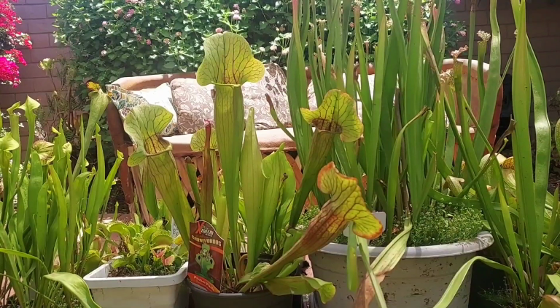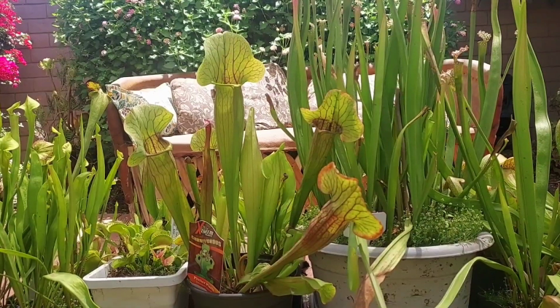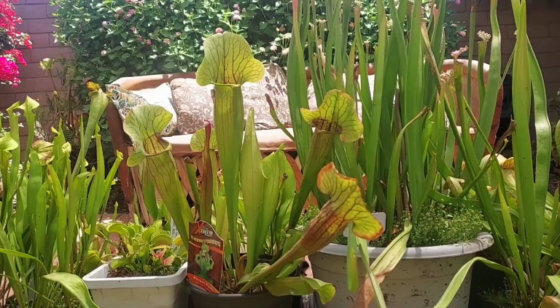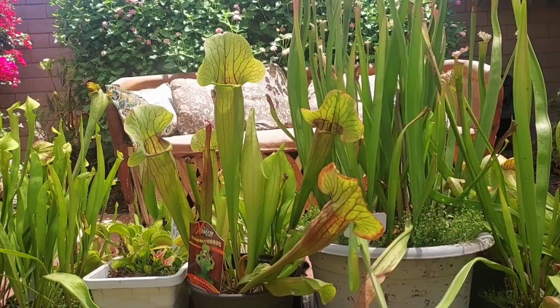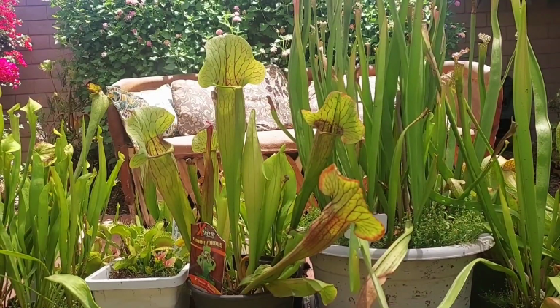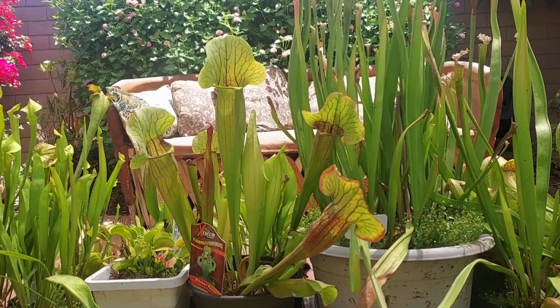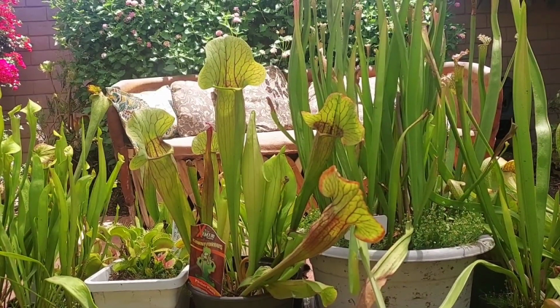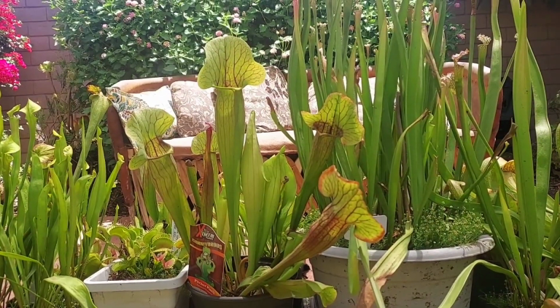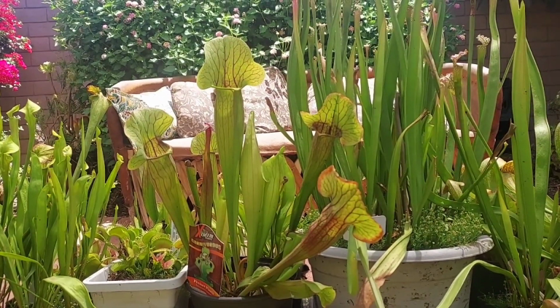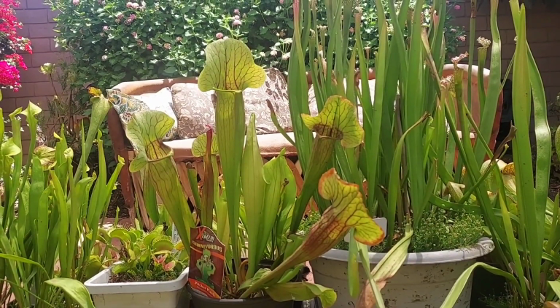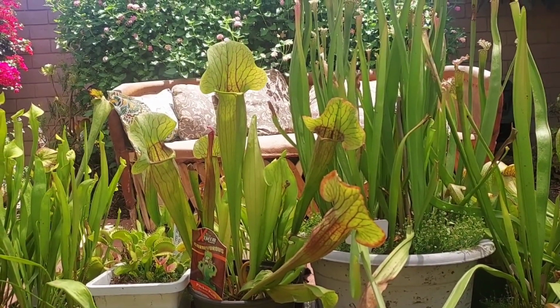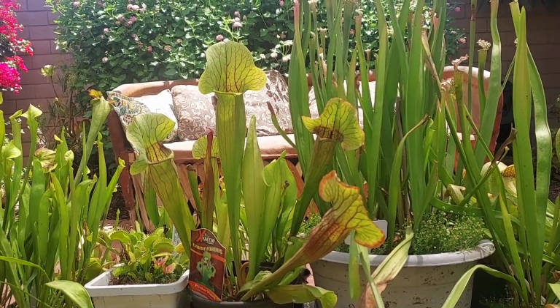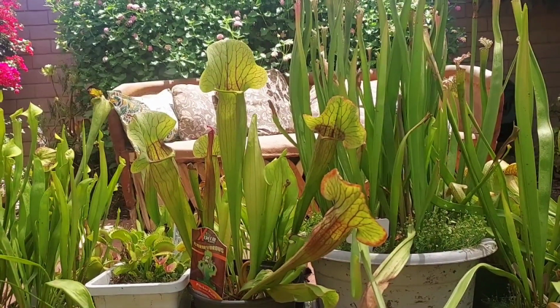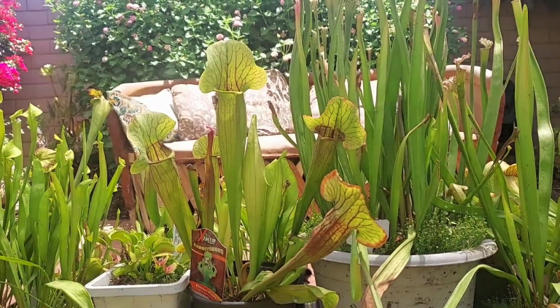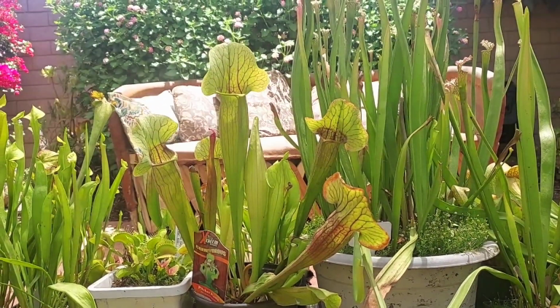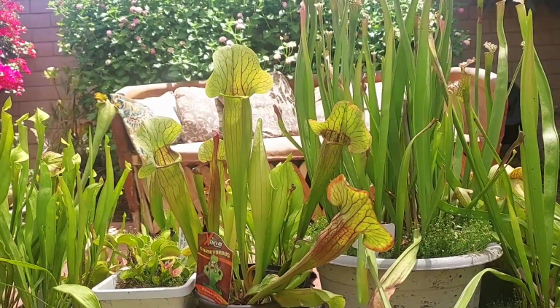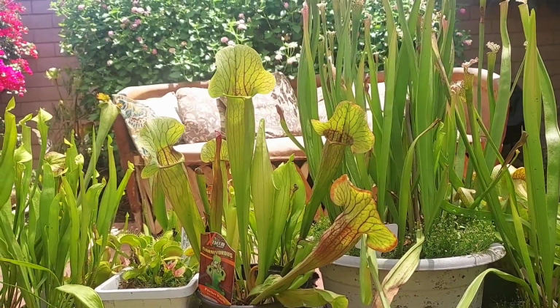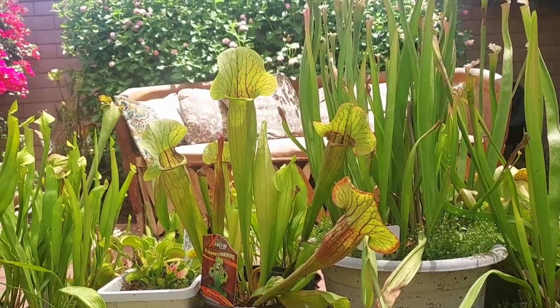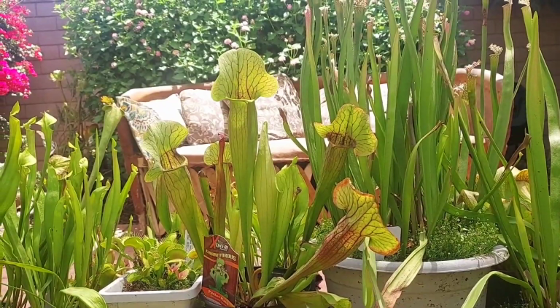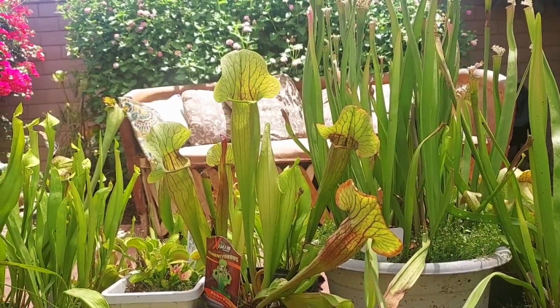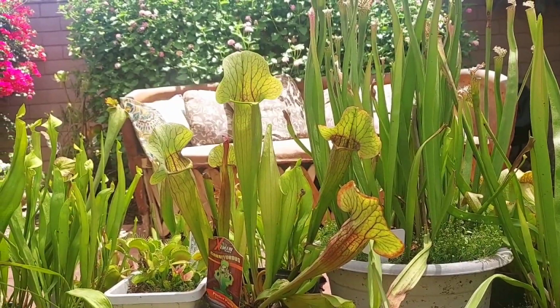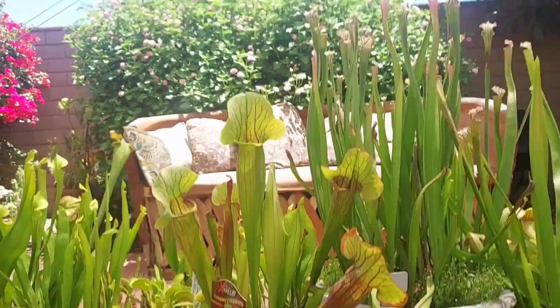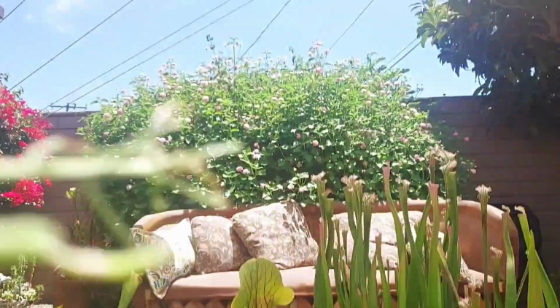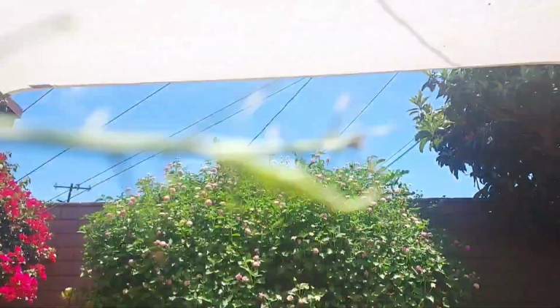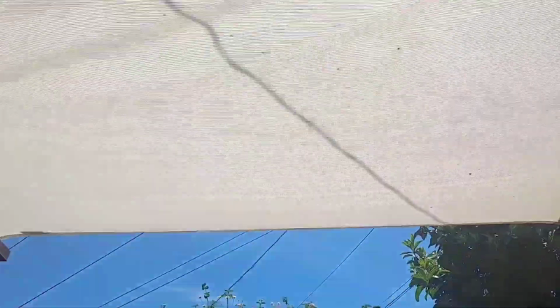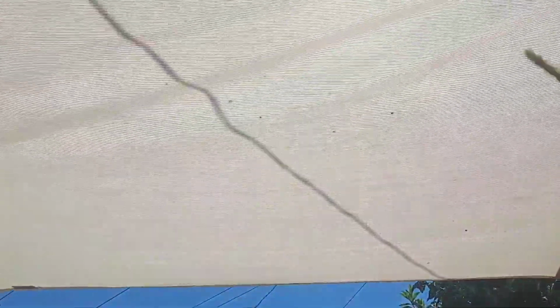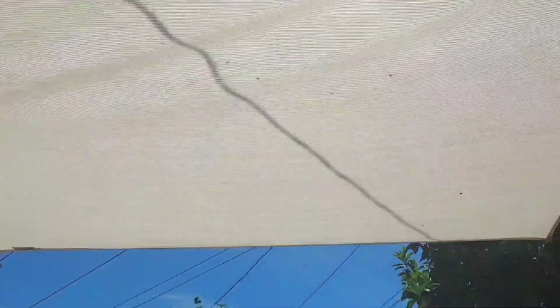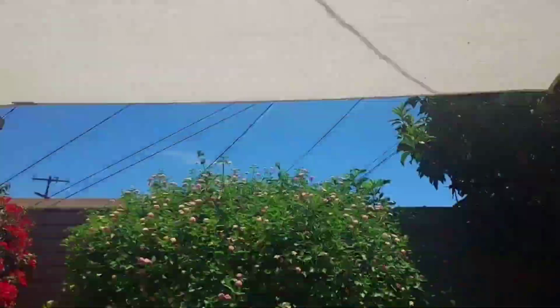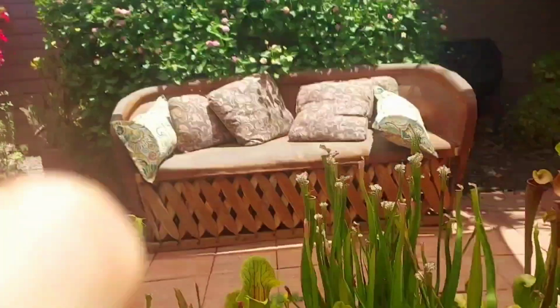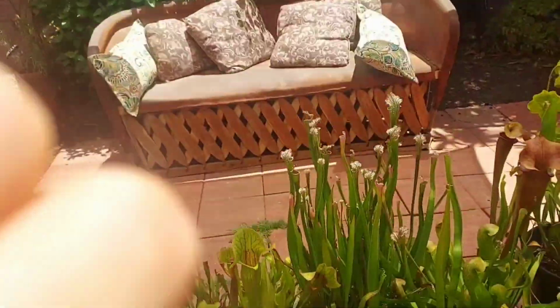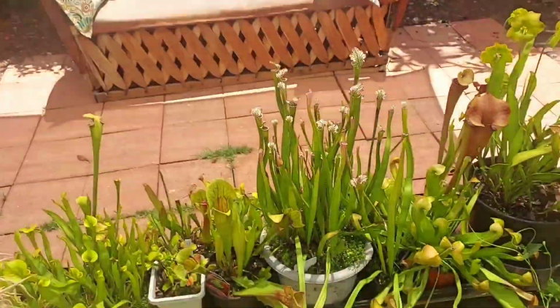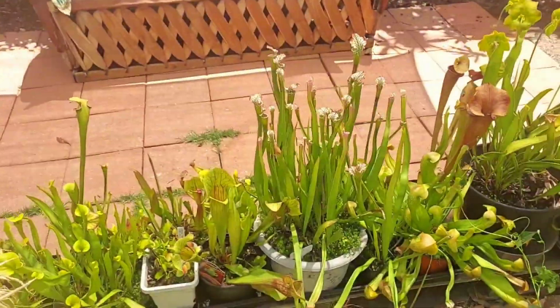A quick update on the garden here. It's been really hot these past few weeks but I'm beating the heat with this shade cloth. The plants are really loving it.